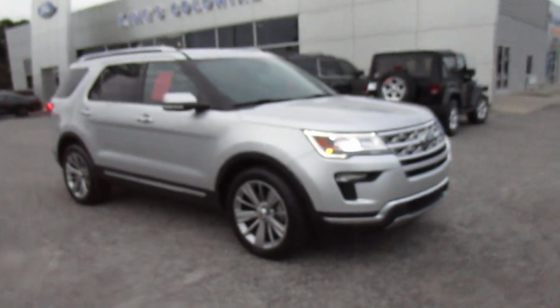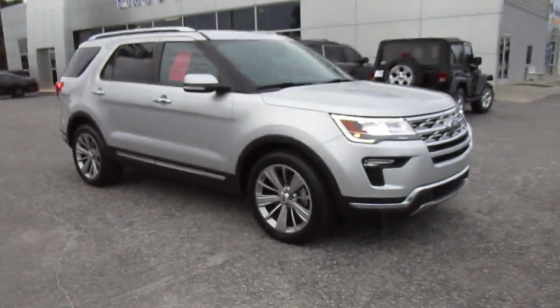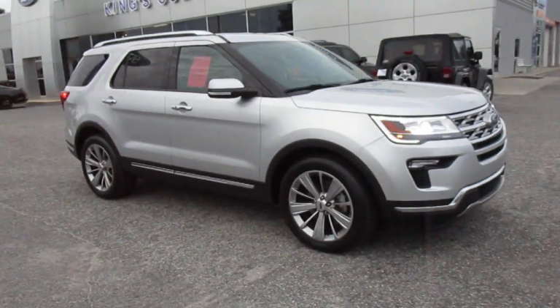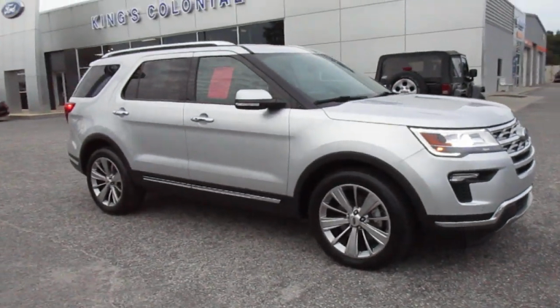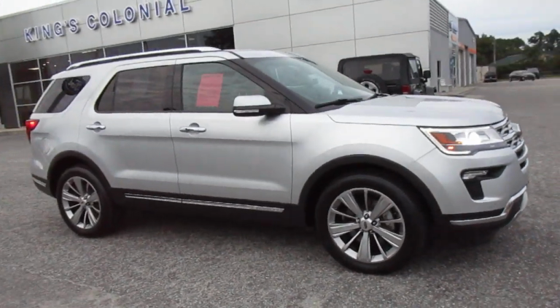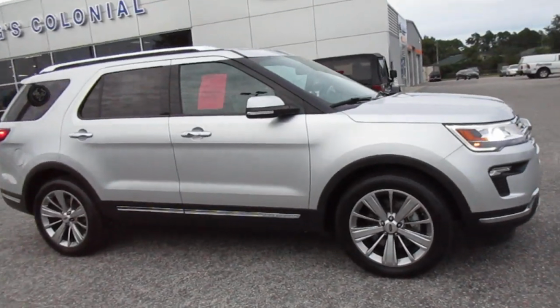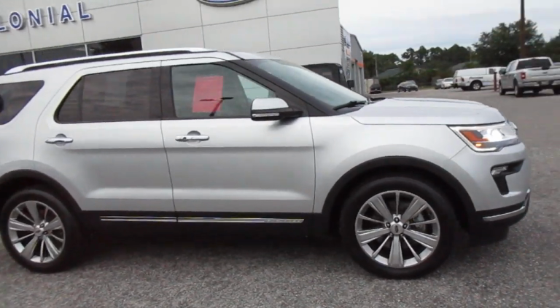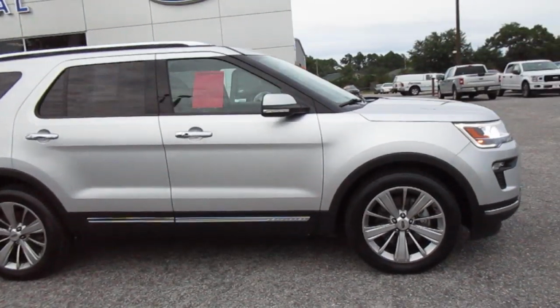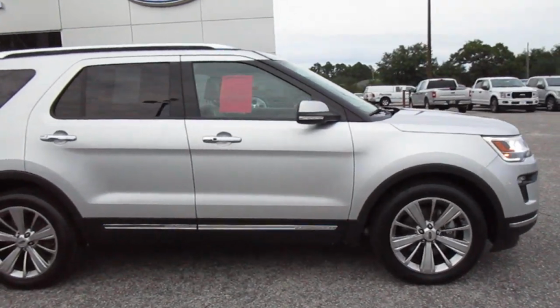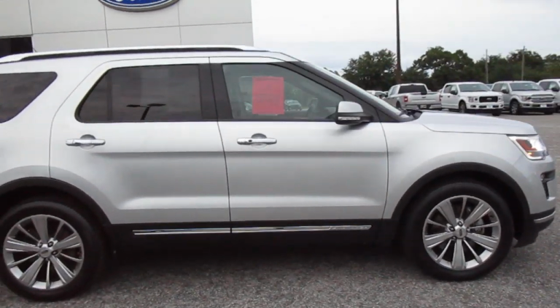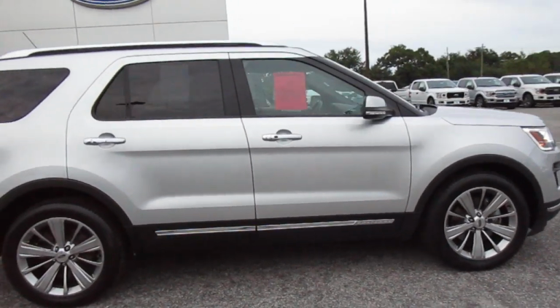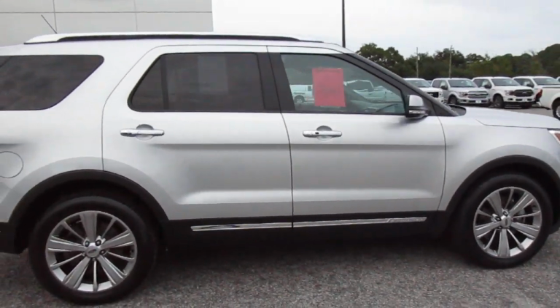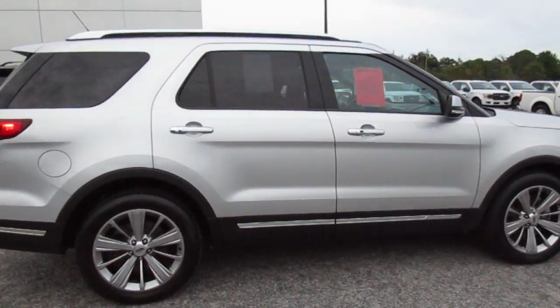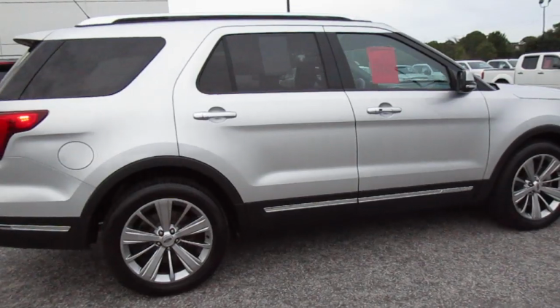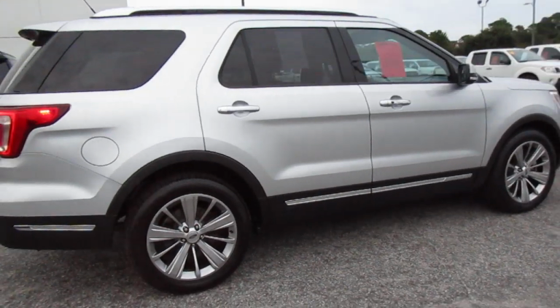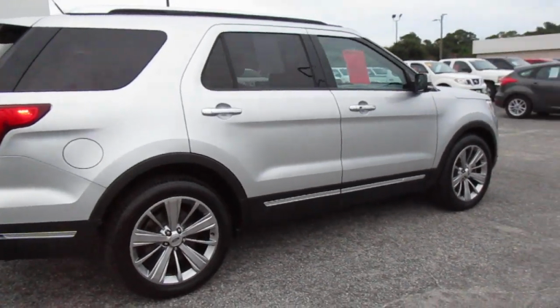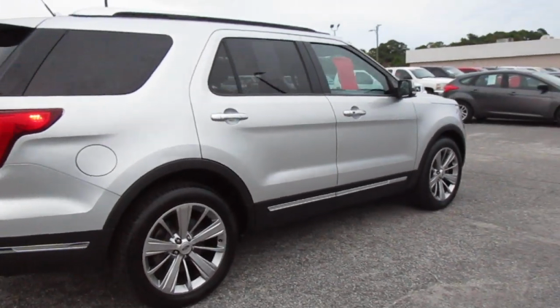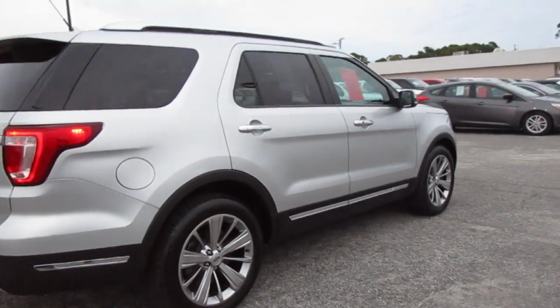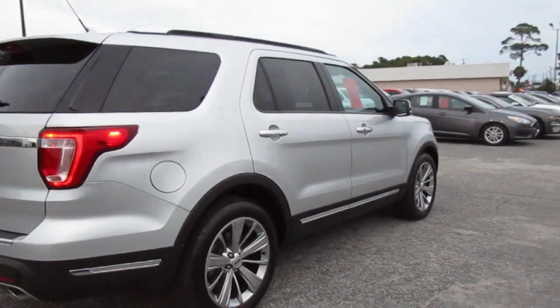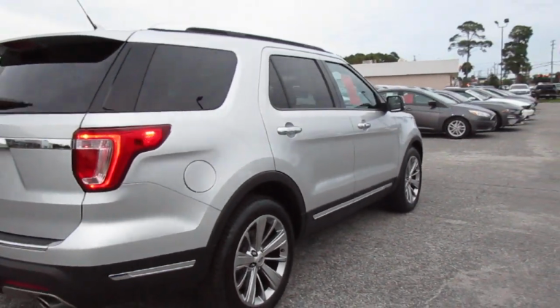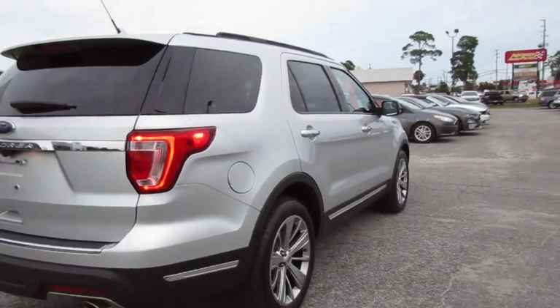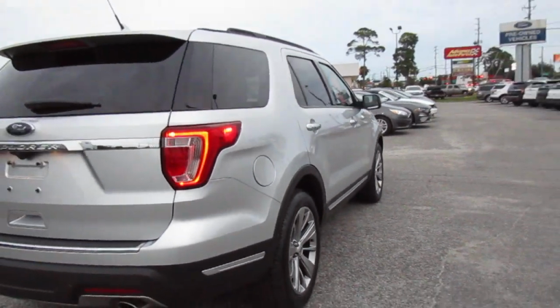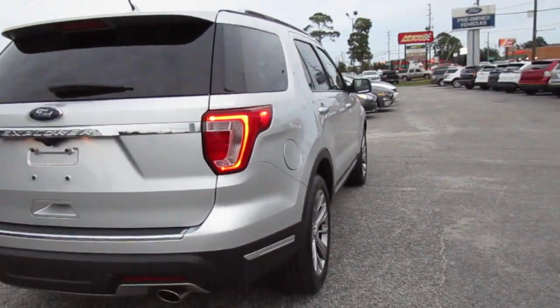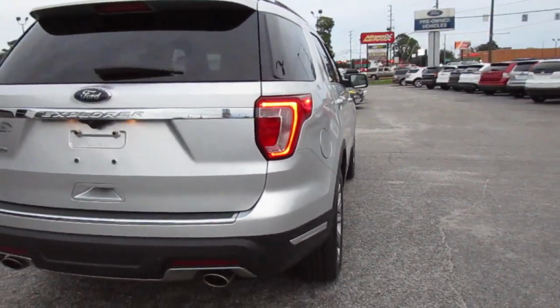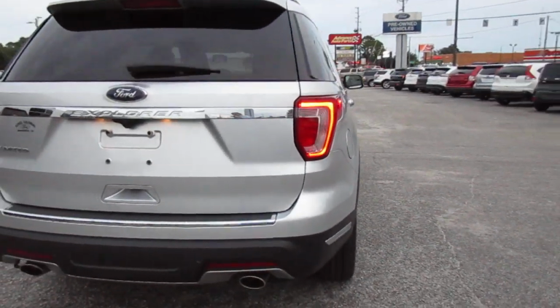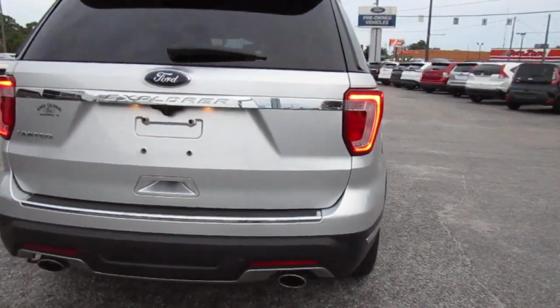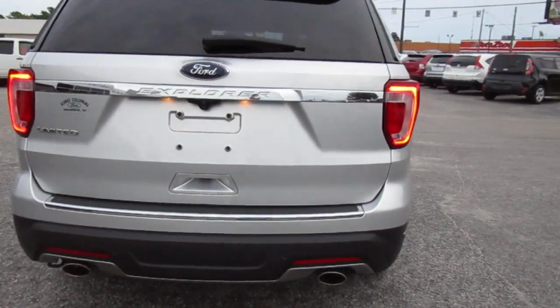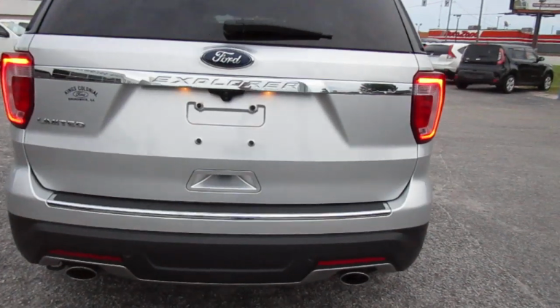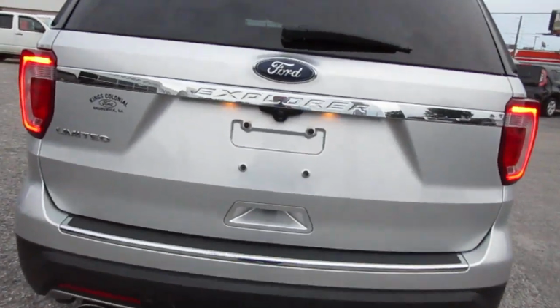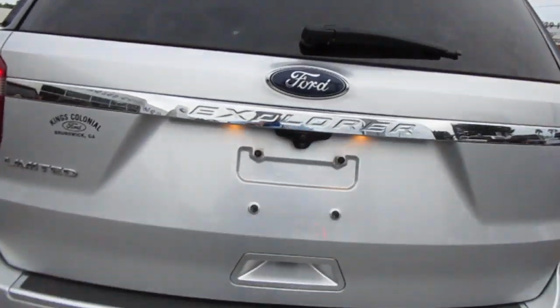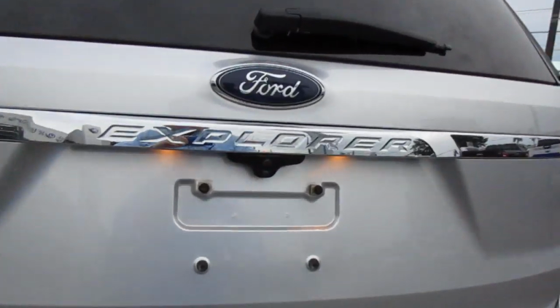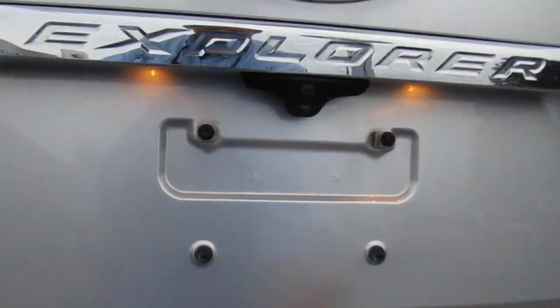Hello, welcome to King's Colonial Ford. Here we have a 2018 Ford Explorer Limited package. The Limited package brings many options and features including a backup camera, dual outlet exhaust, and power lift gate.